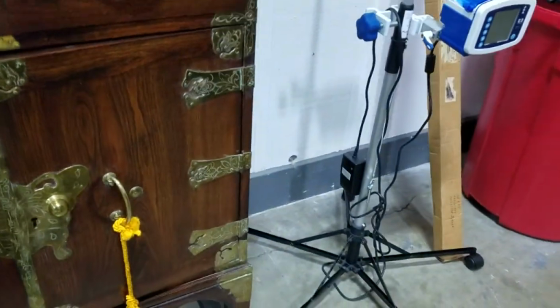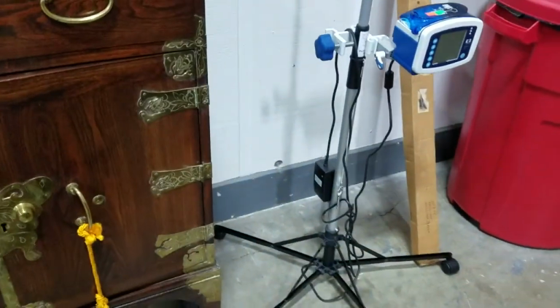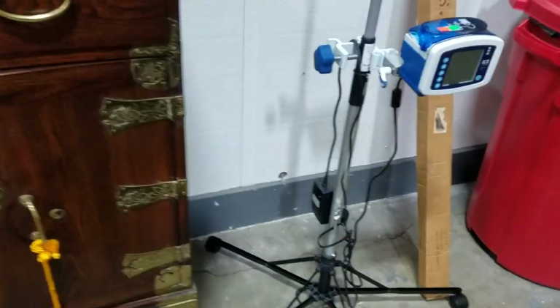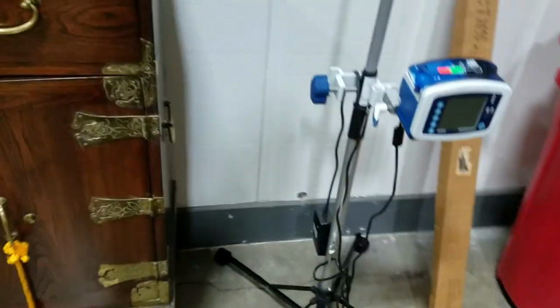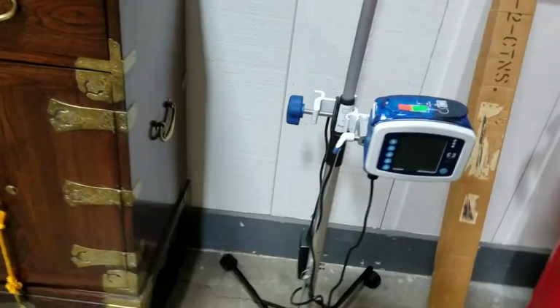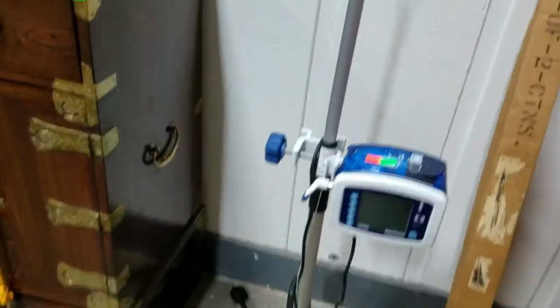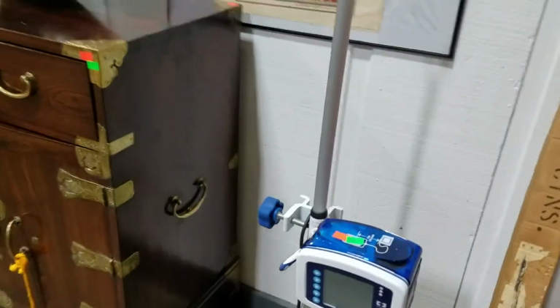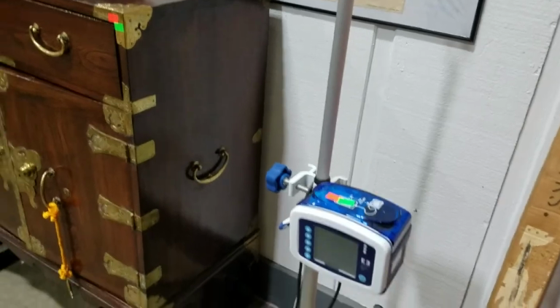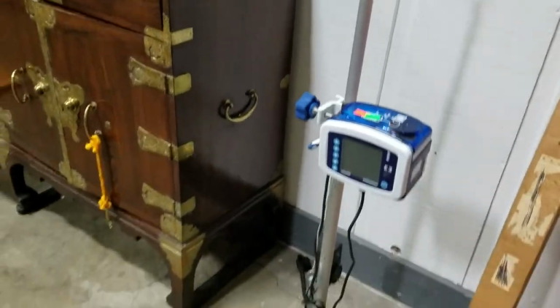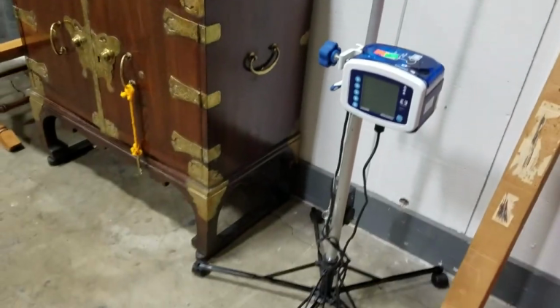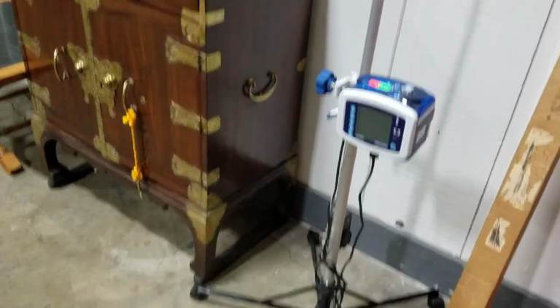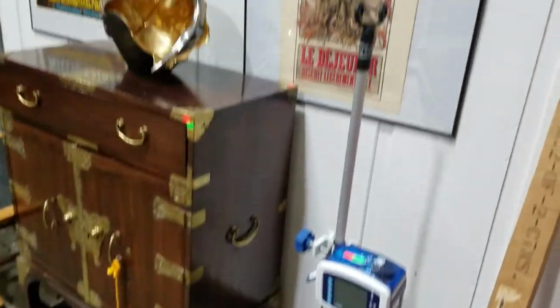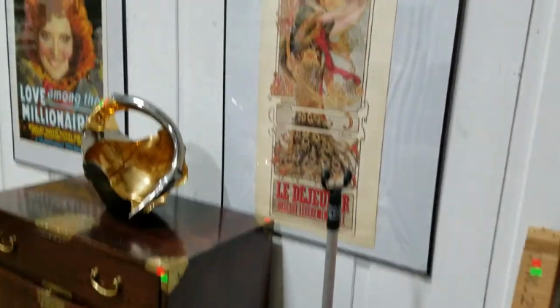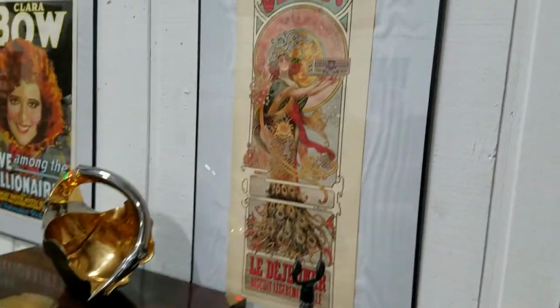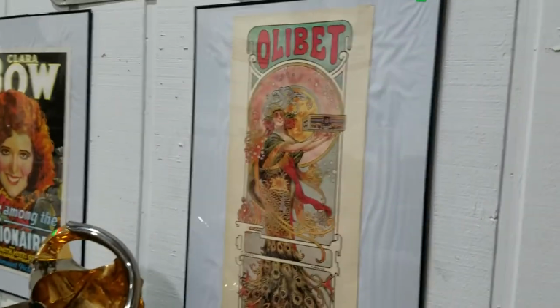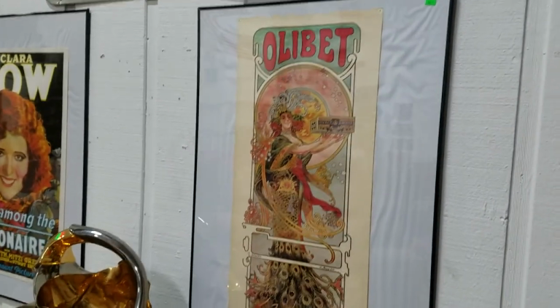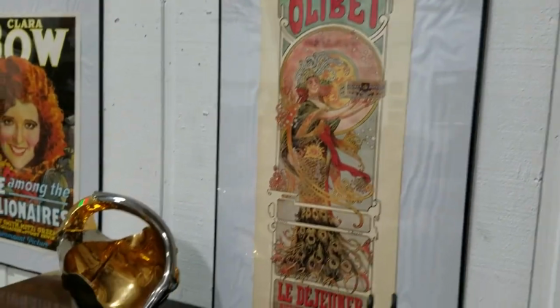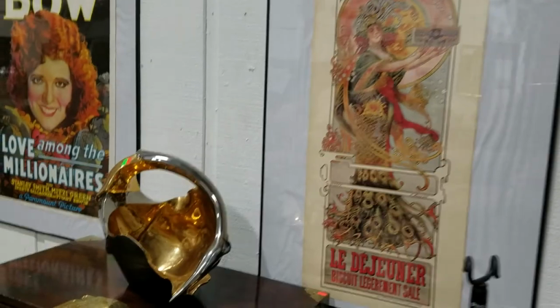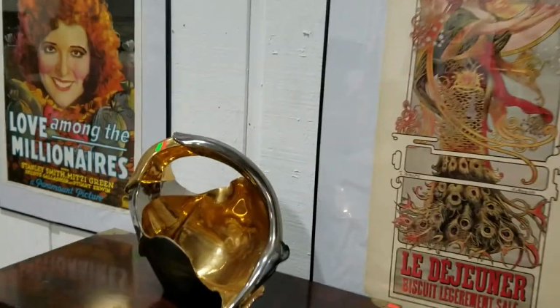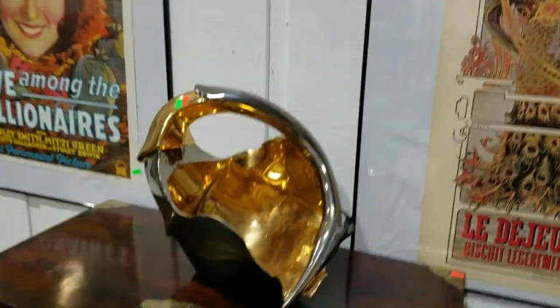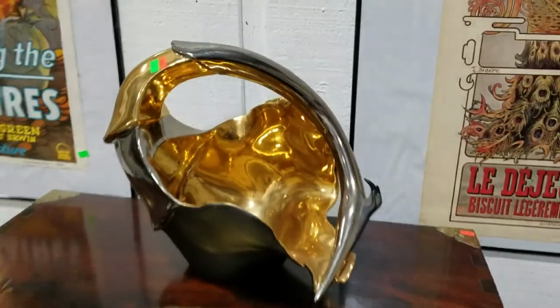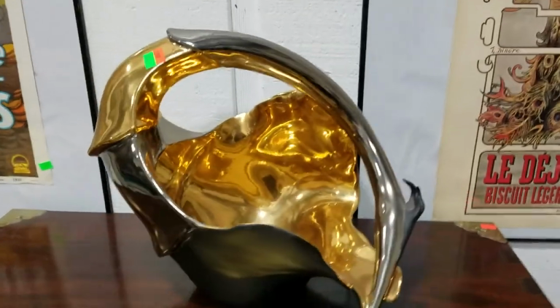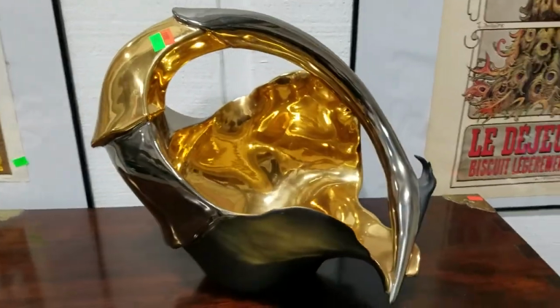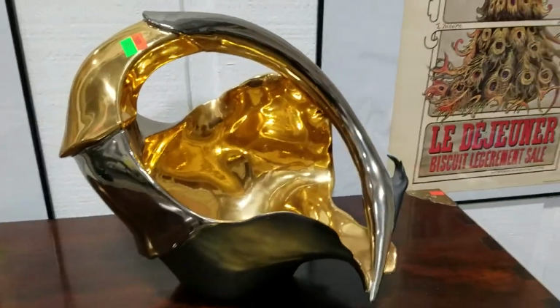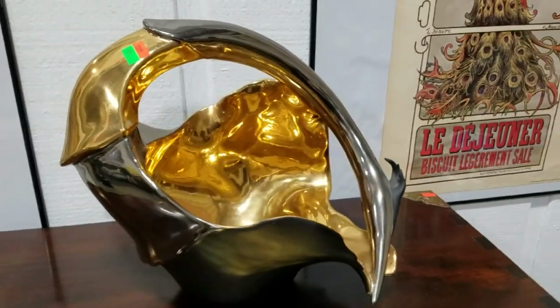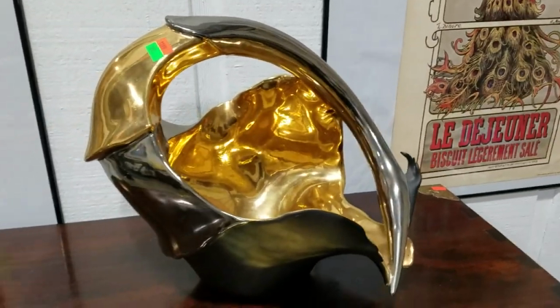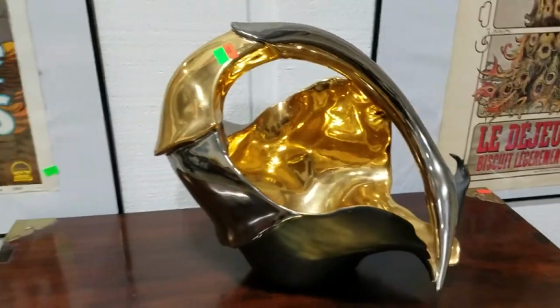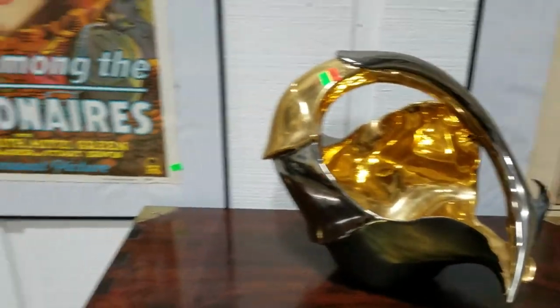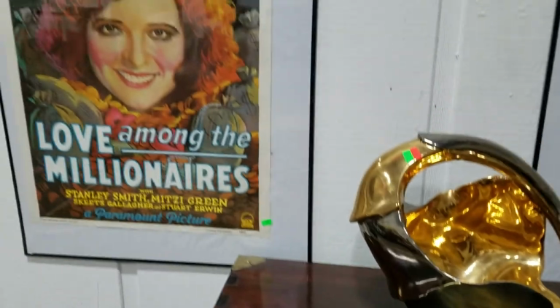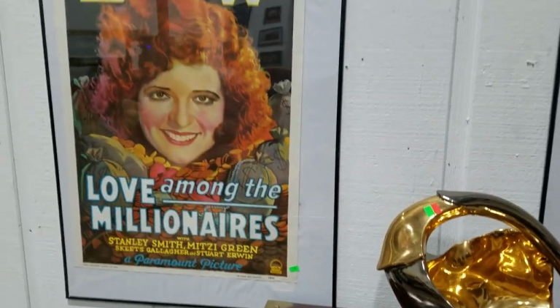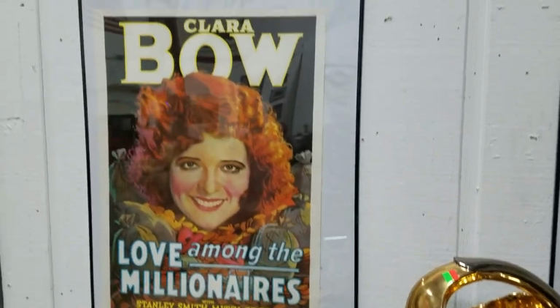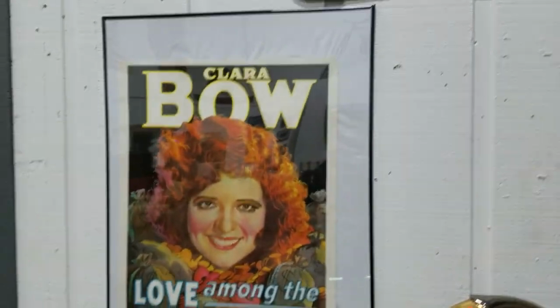We have the IV pump with the cart. Some nice old poster prints. Look at this art deco piece — gorgeous, made in Italy. Another nice poster print here as well.